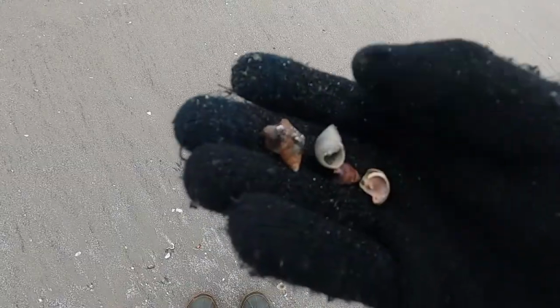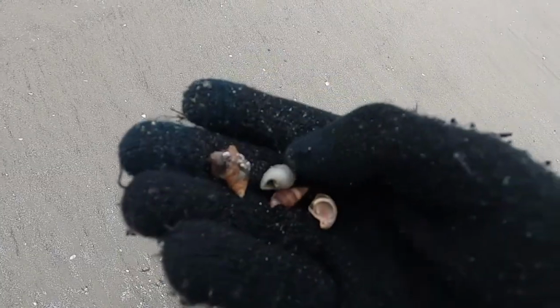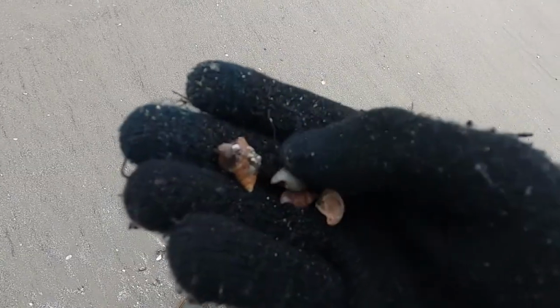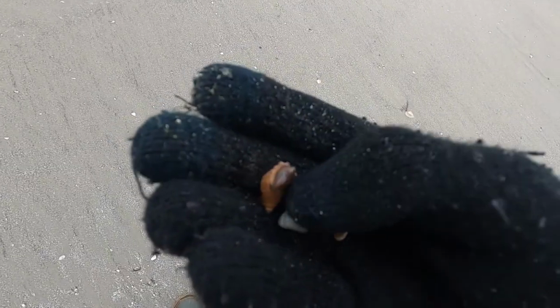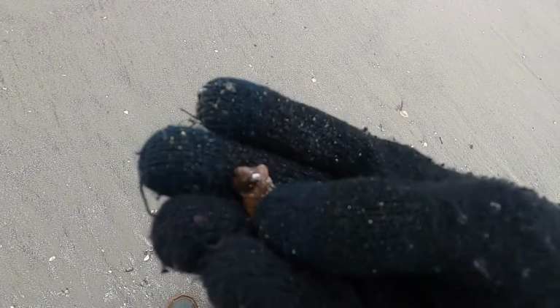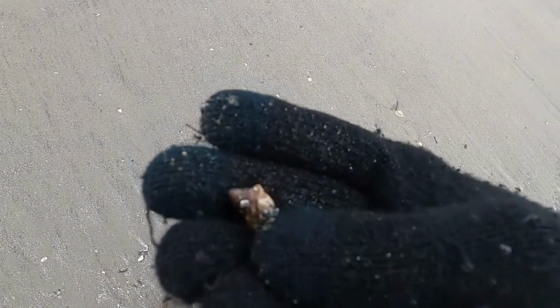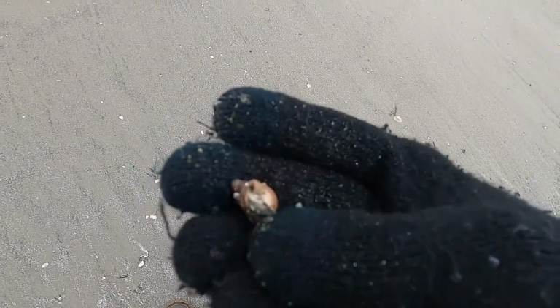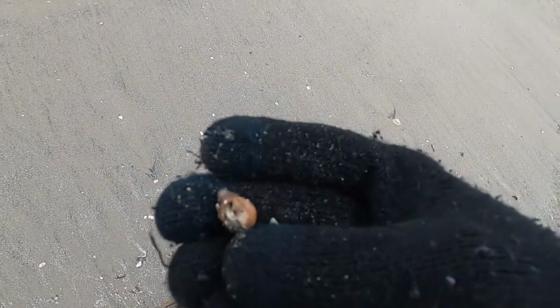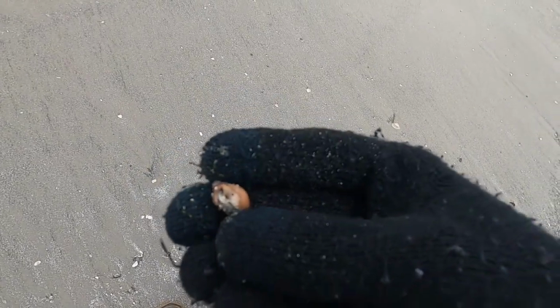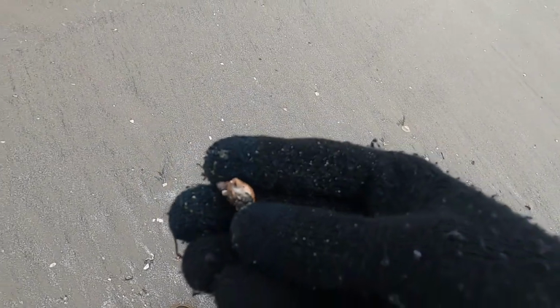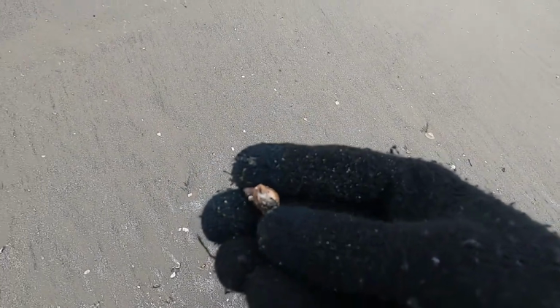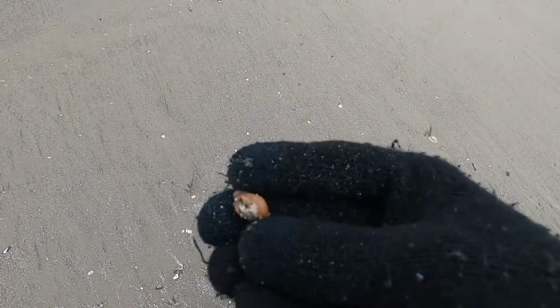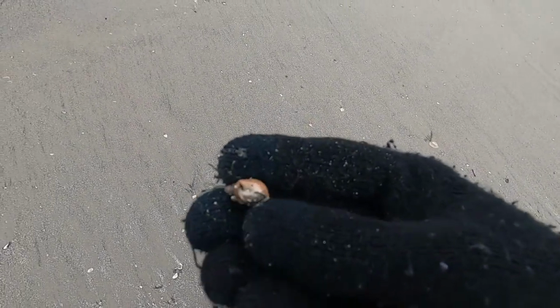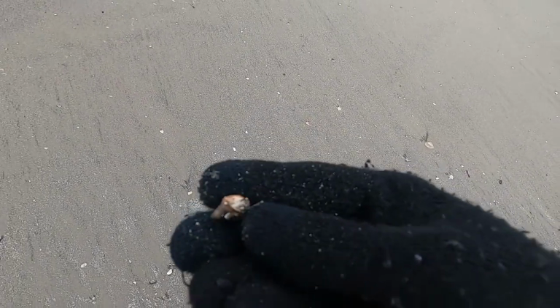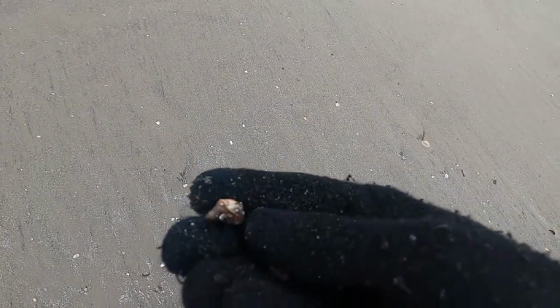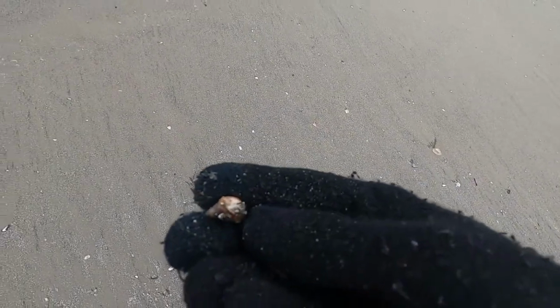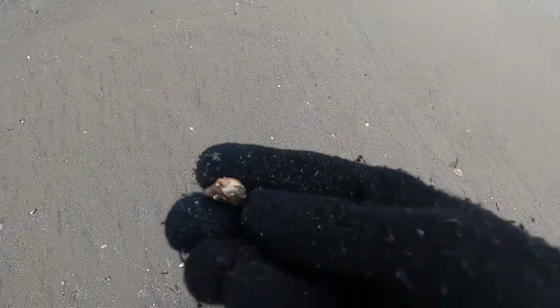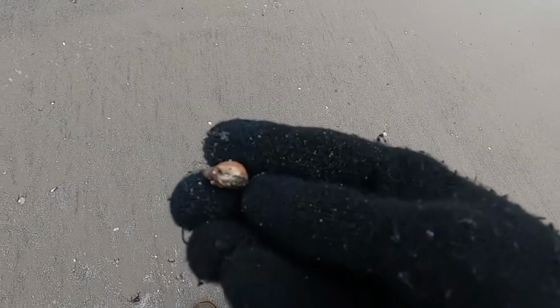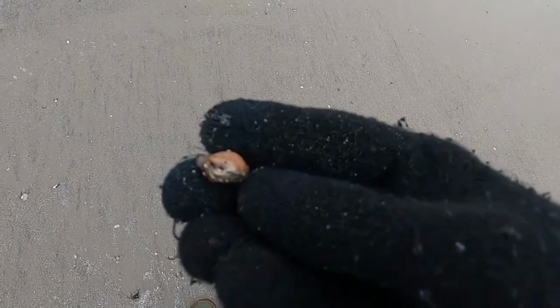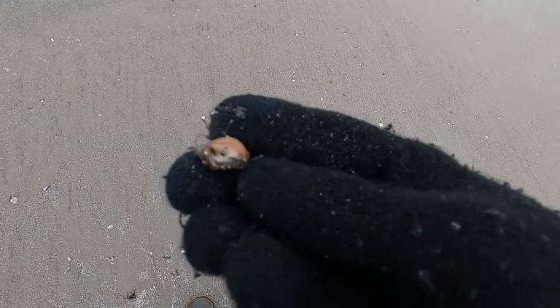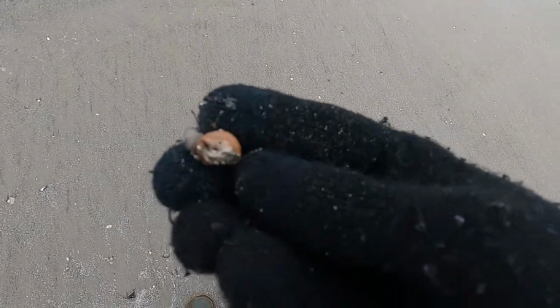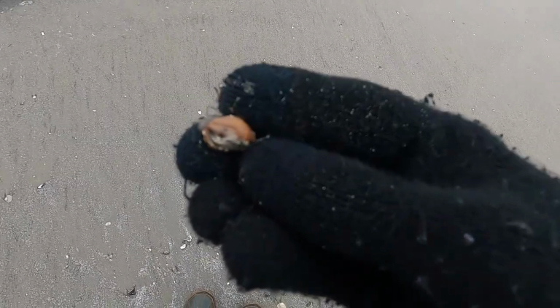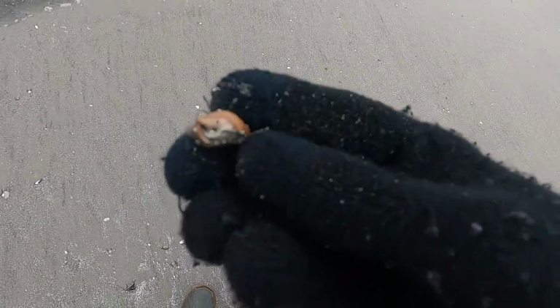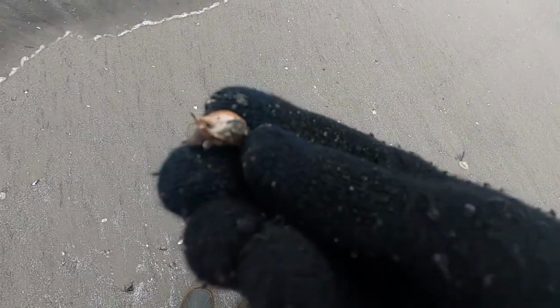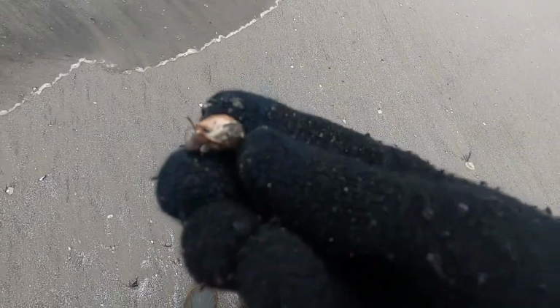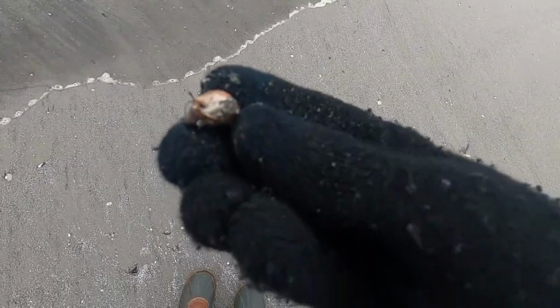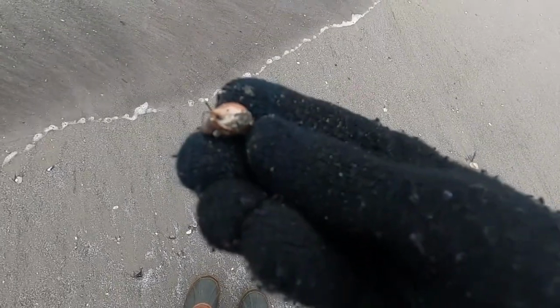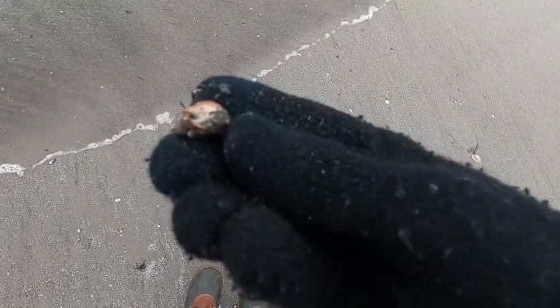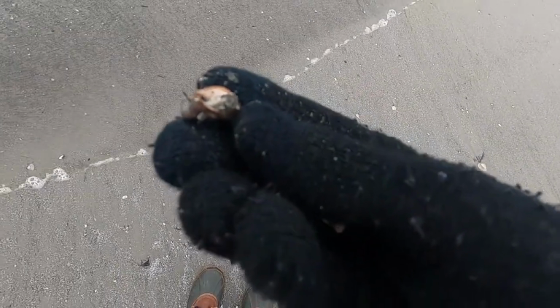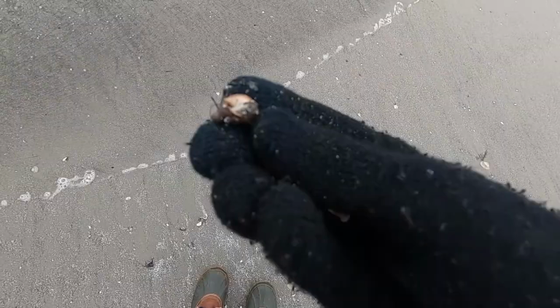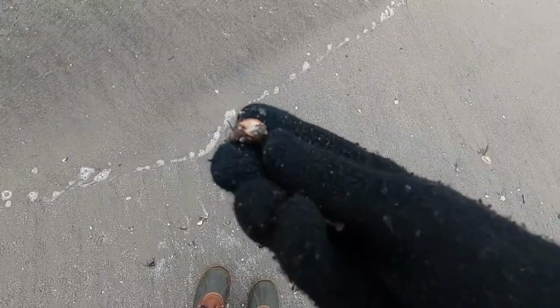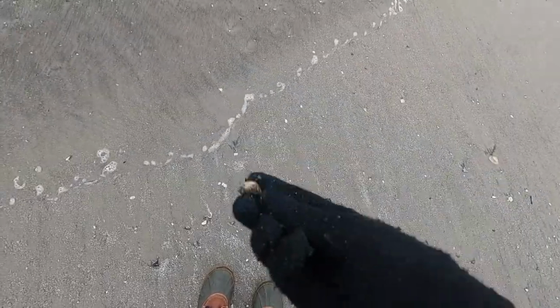These are just shells, but this one has a hermit crab in it. And that's weird, because hermit crabs normally go out to deep water in the winter, and this guy is still alive, so I'll put him back — I guess he should go back to deep water.